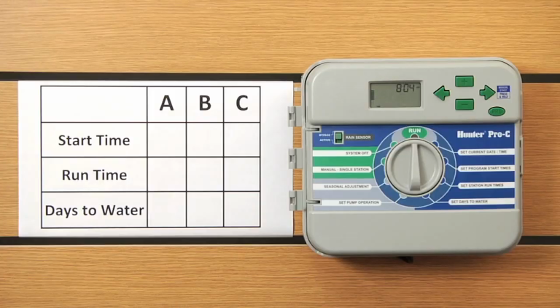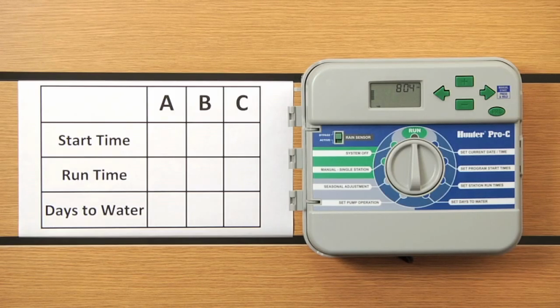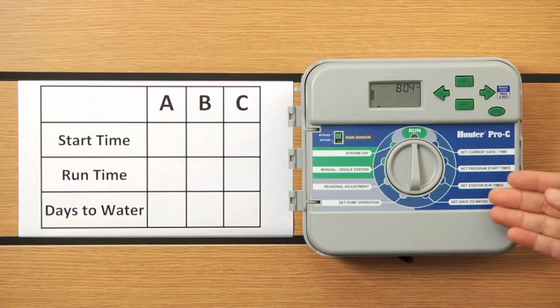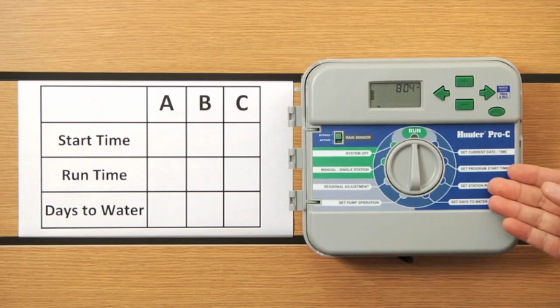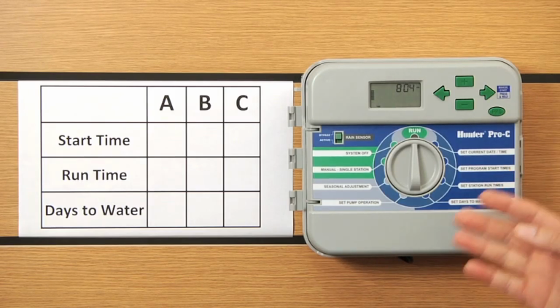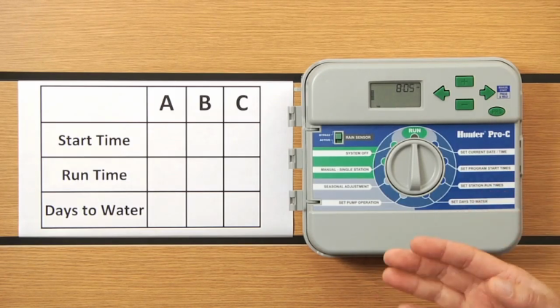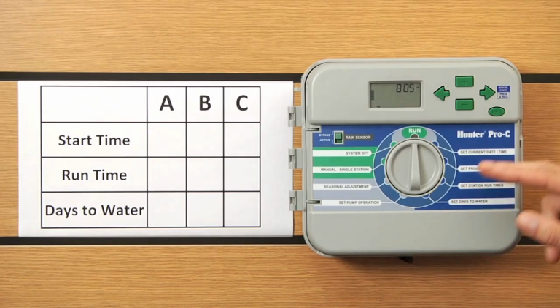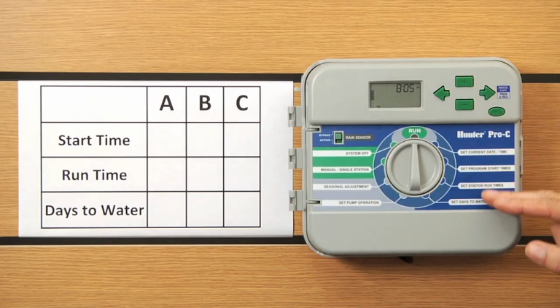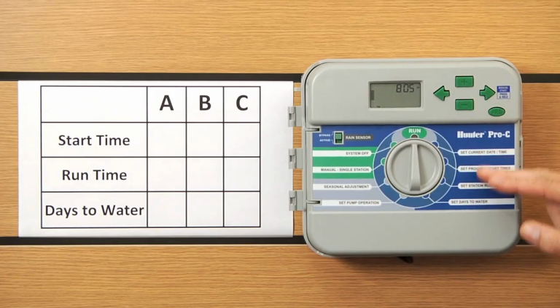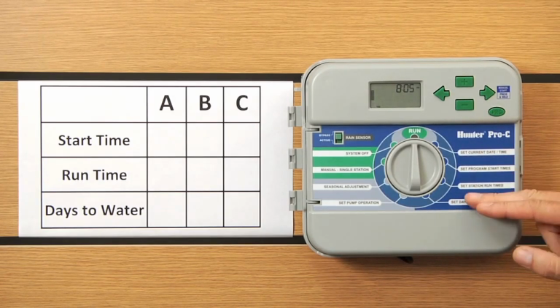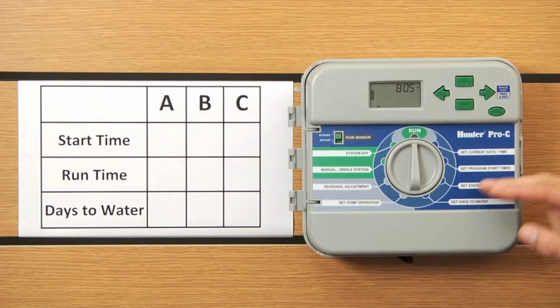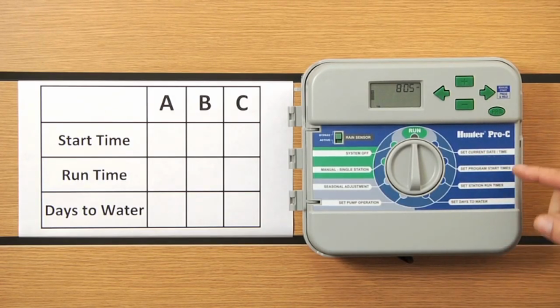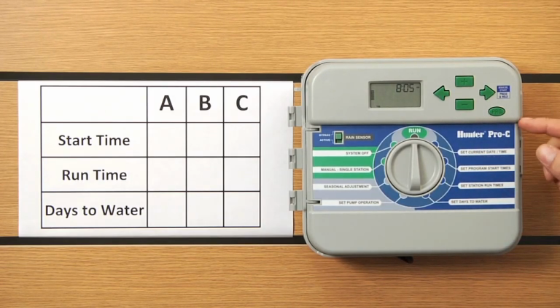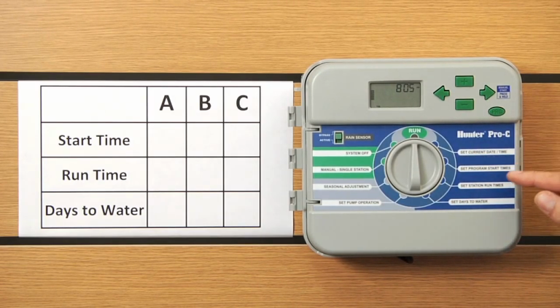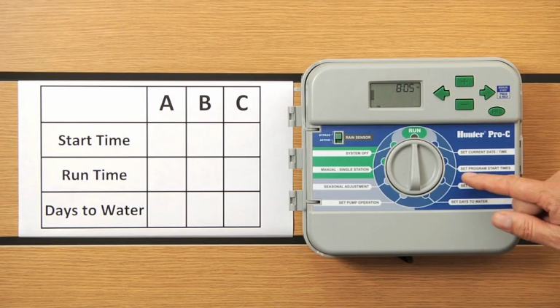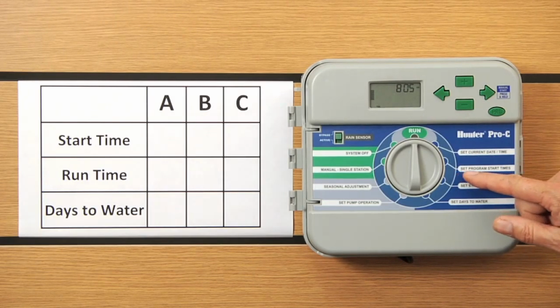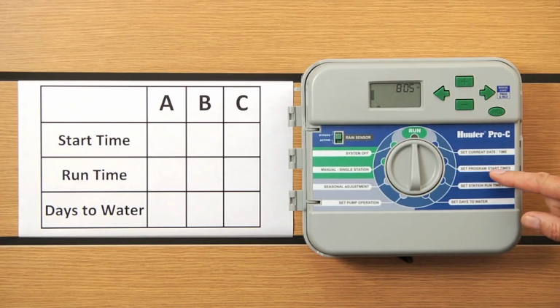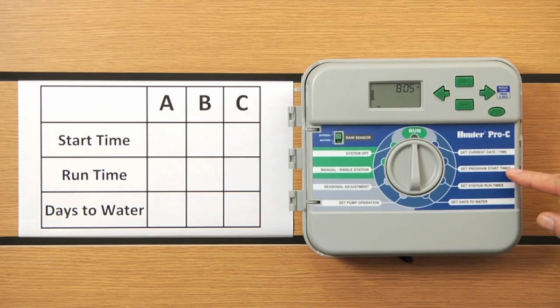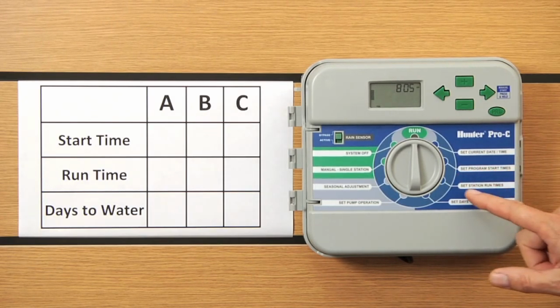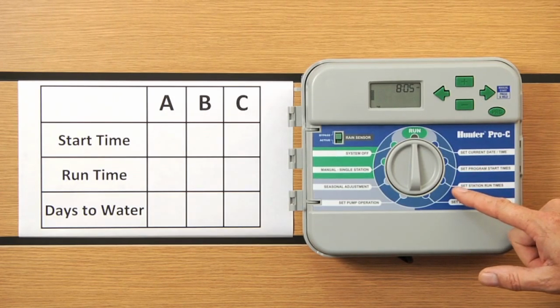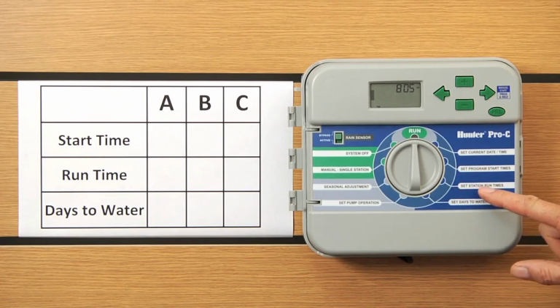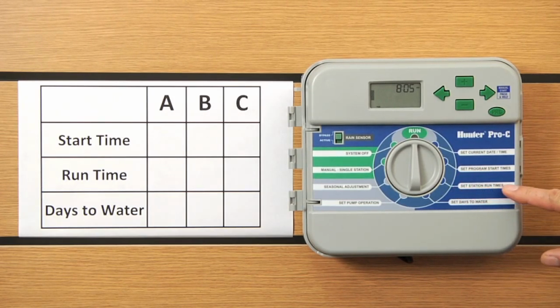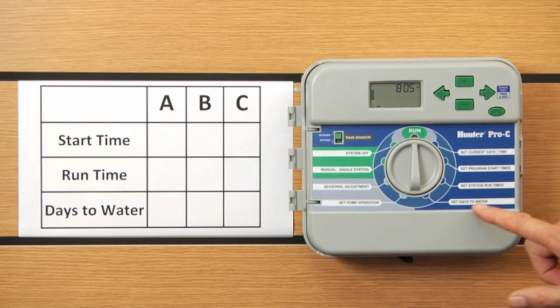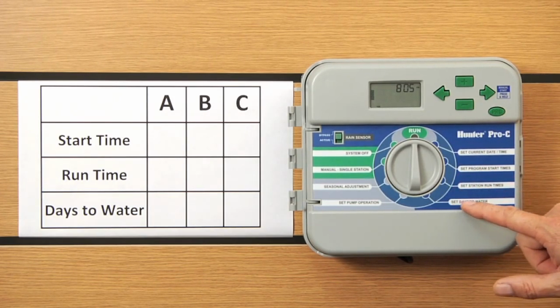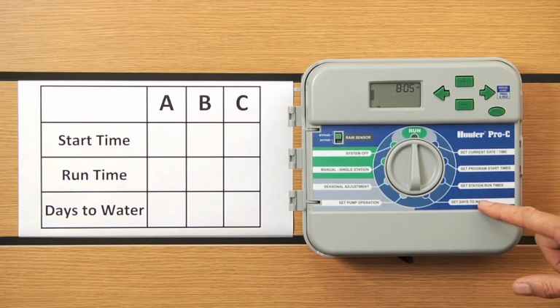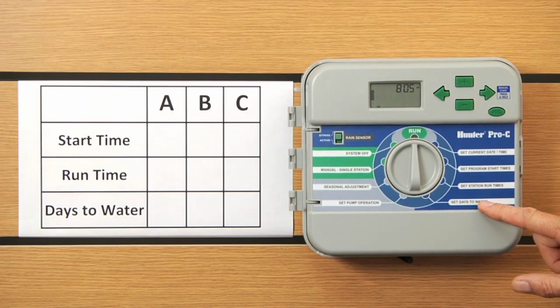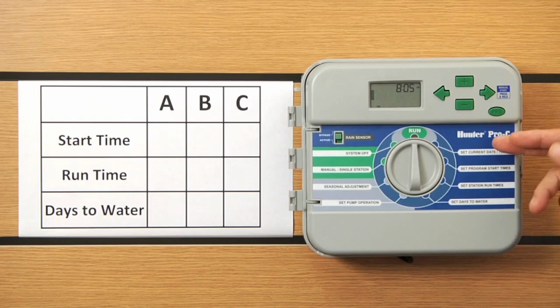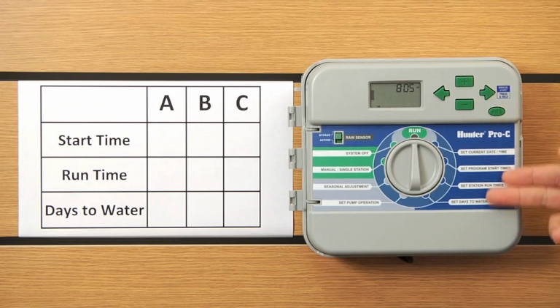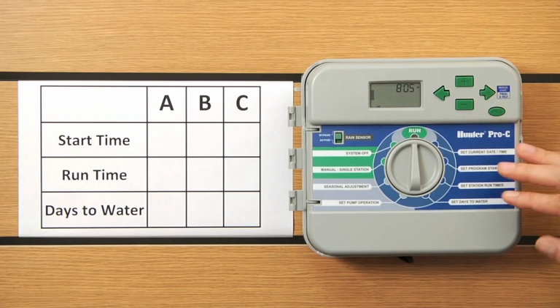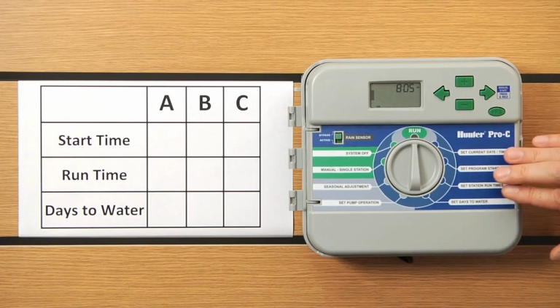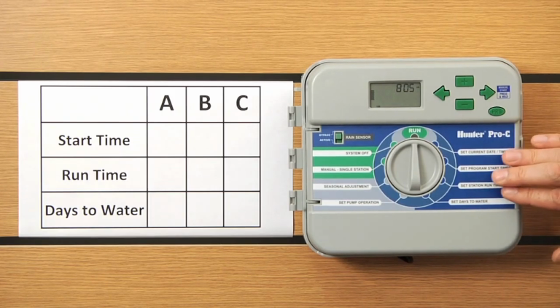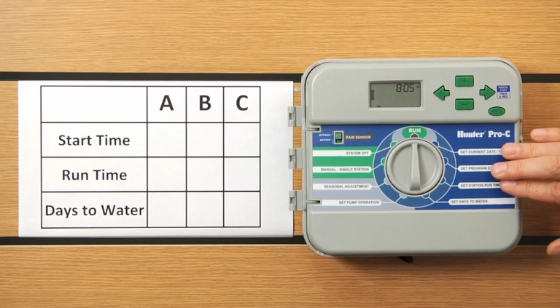As you look at the controller, keep in mind you've got the dark blue area of the face pack. That's where you're going to have your set program start times, your set station run times, and set days to water. So all the action happens here in this dark blue area.